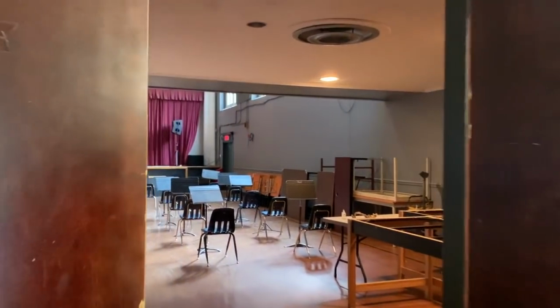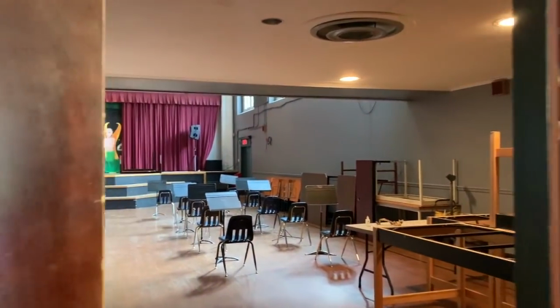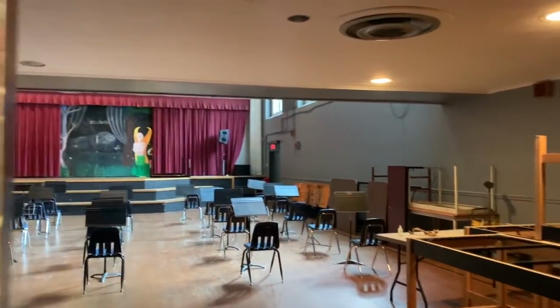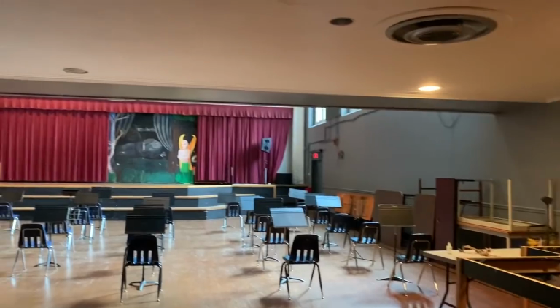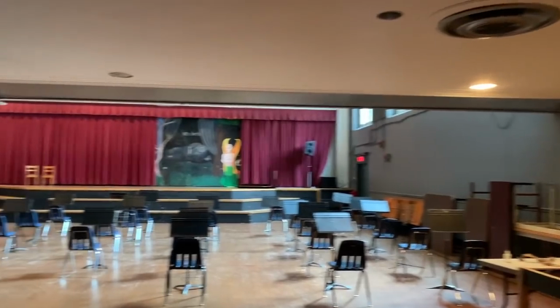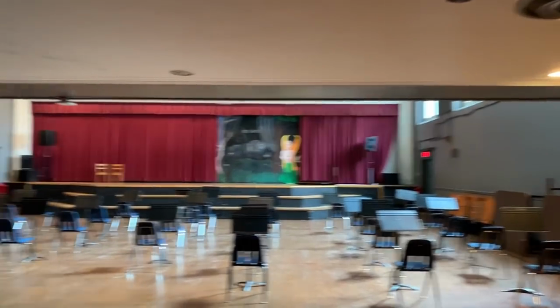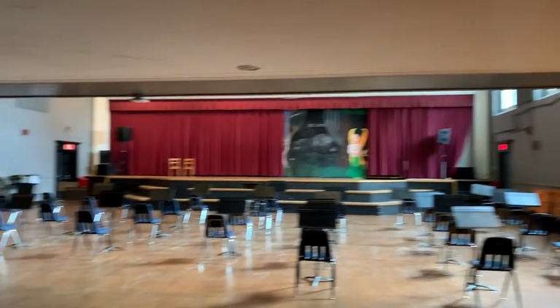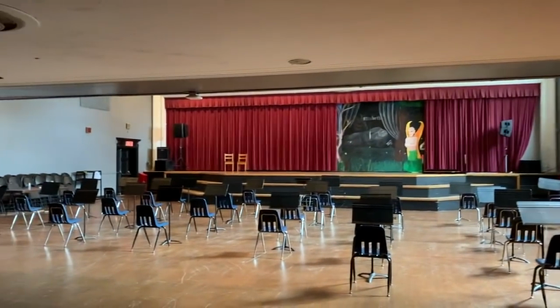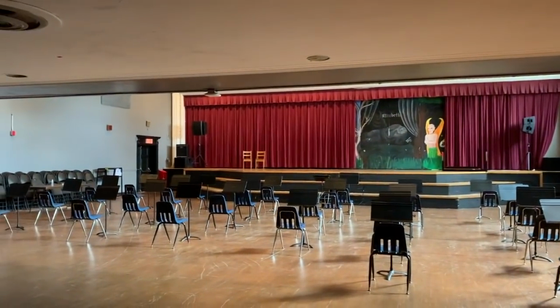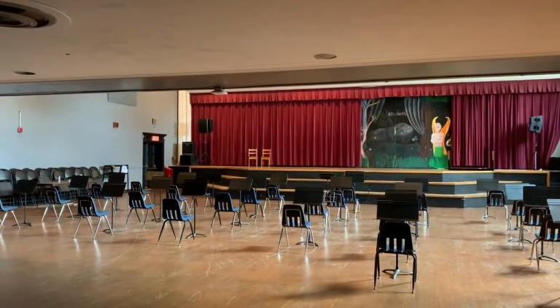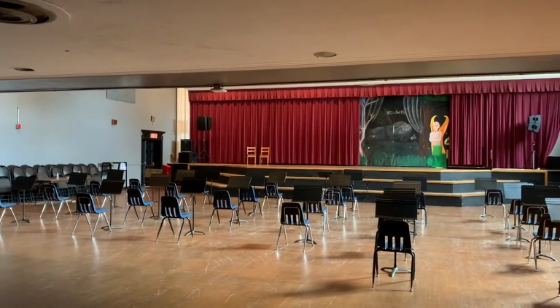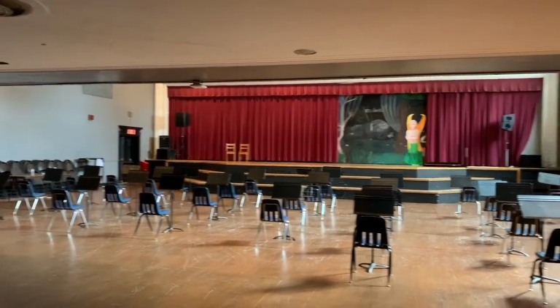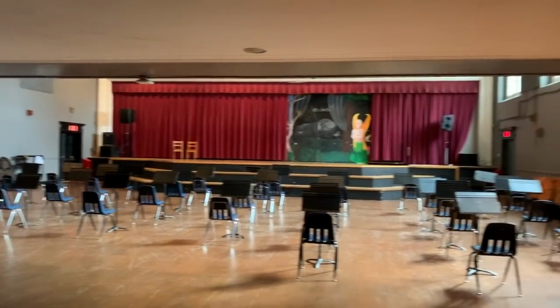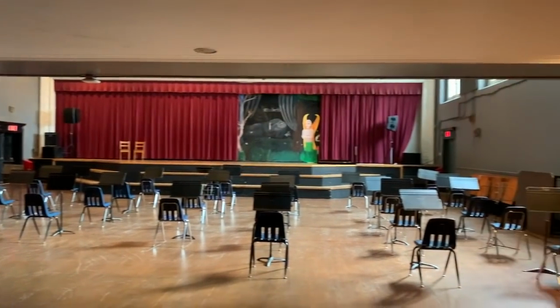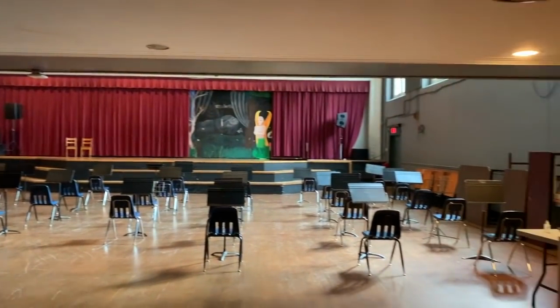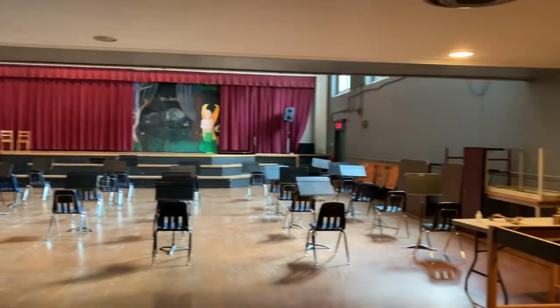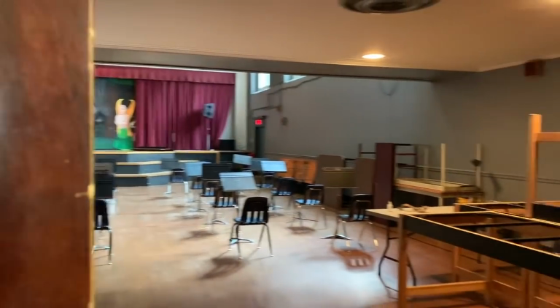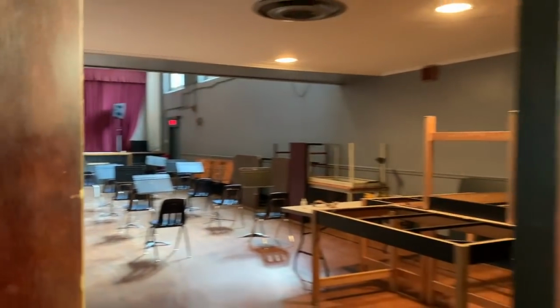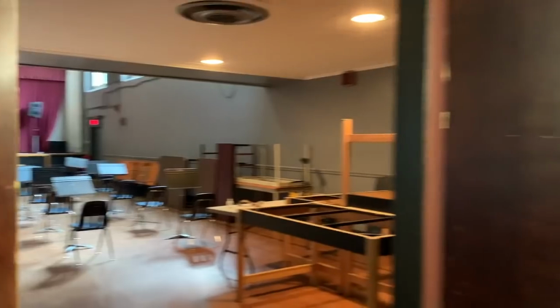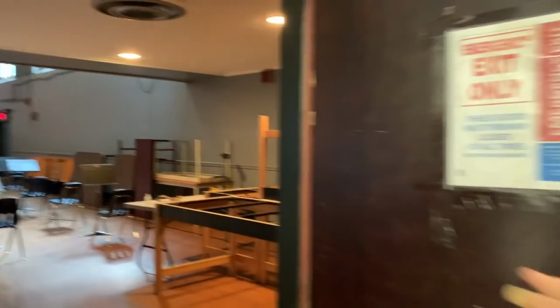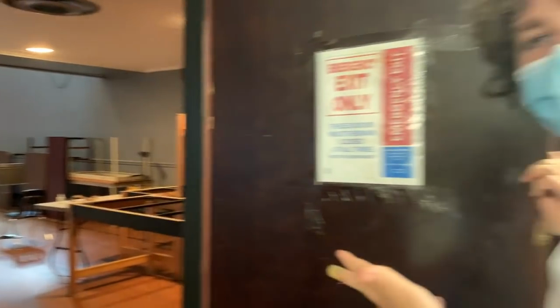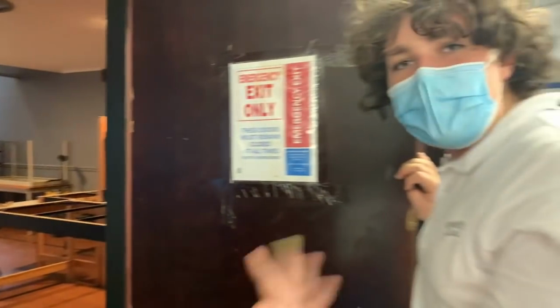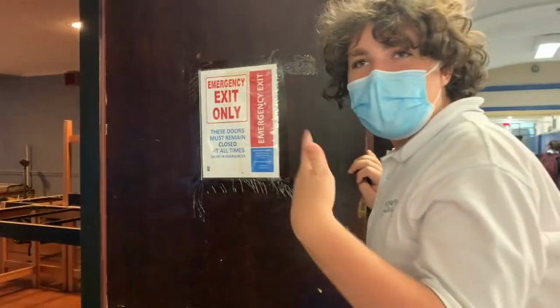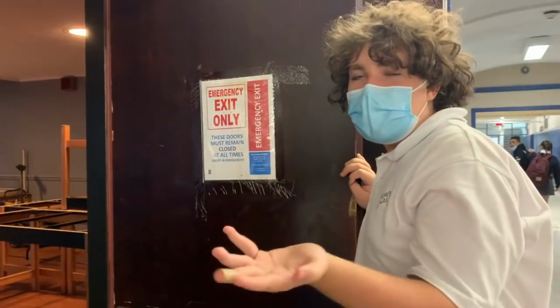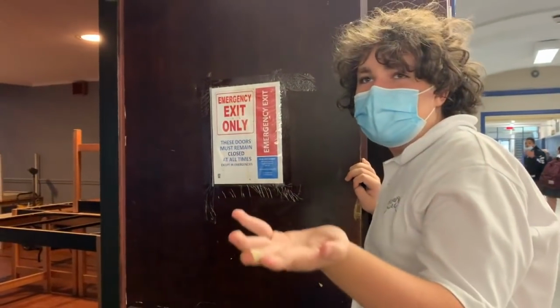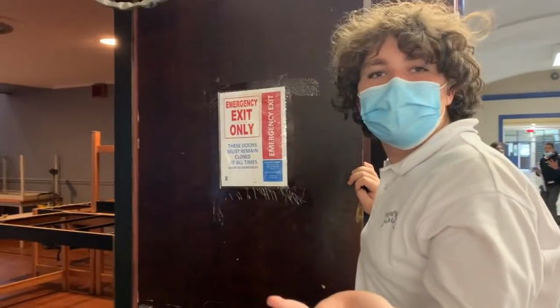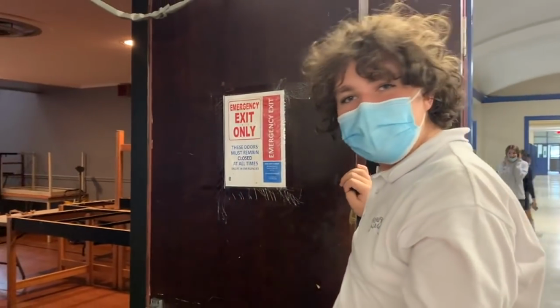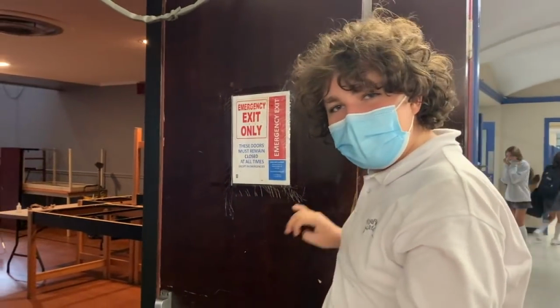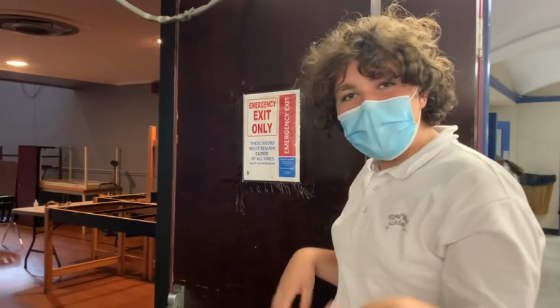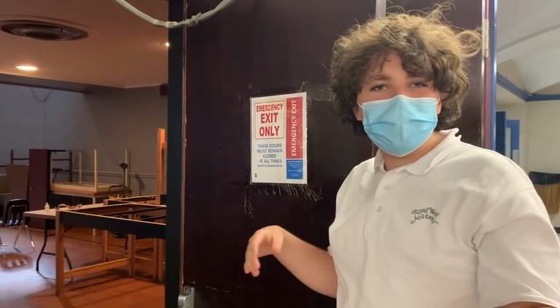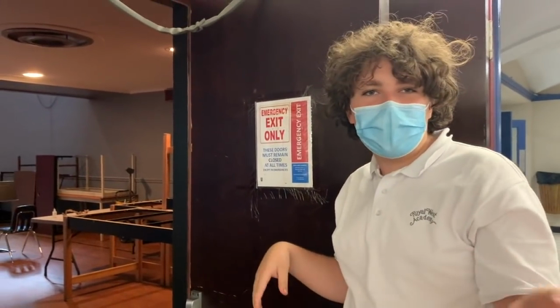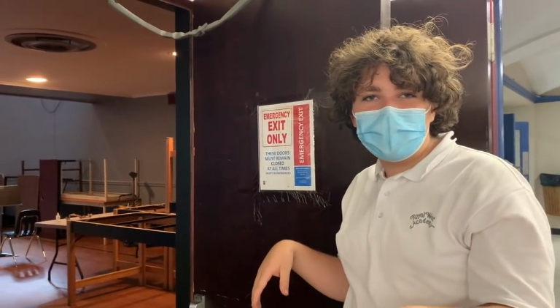The auditorium is currently set up for music class, but we also have tons of productions, musicals, Shakespeare plays, and a bunch of school assemblies — all those kinds of fun things.